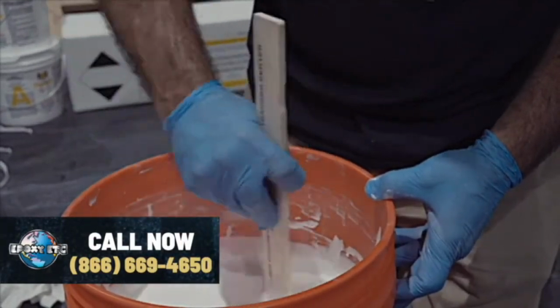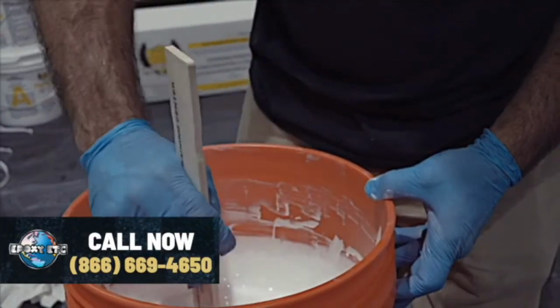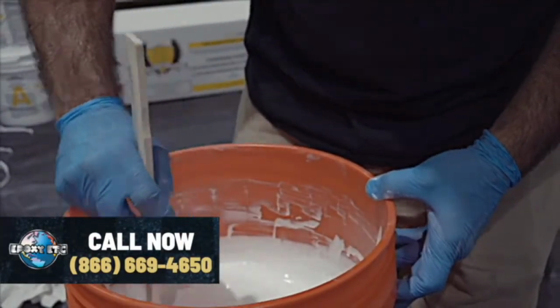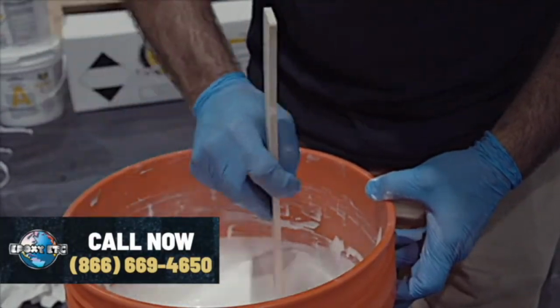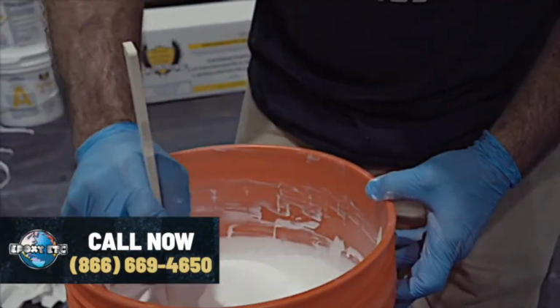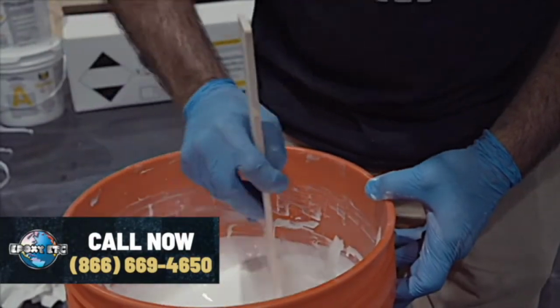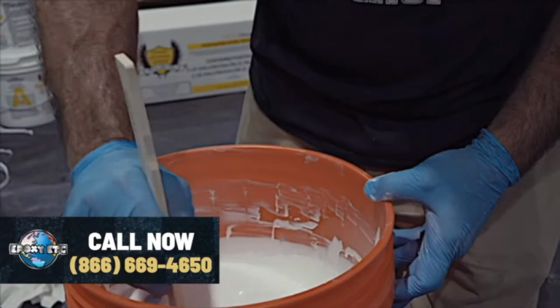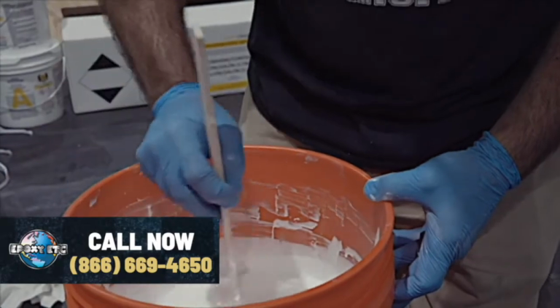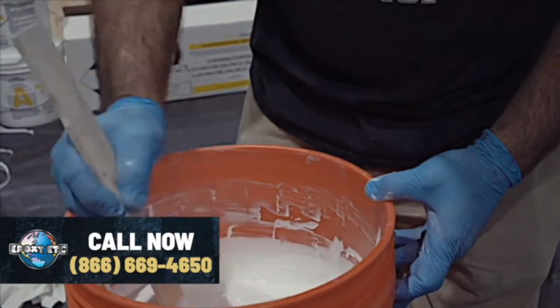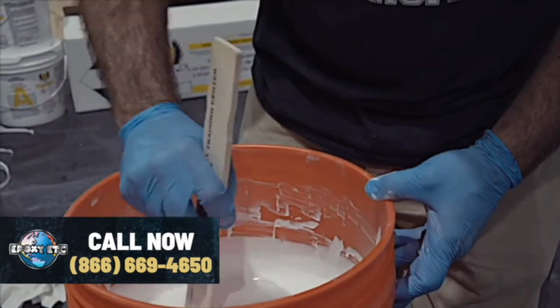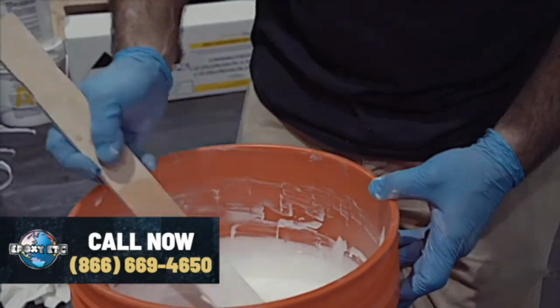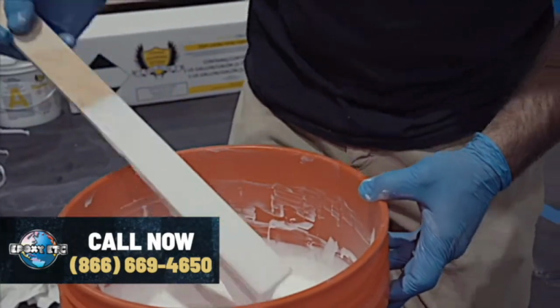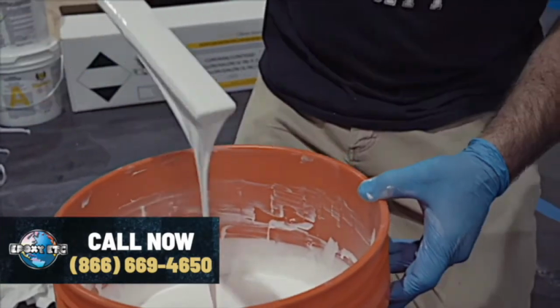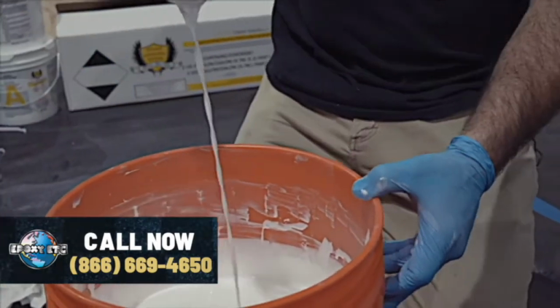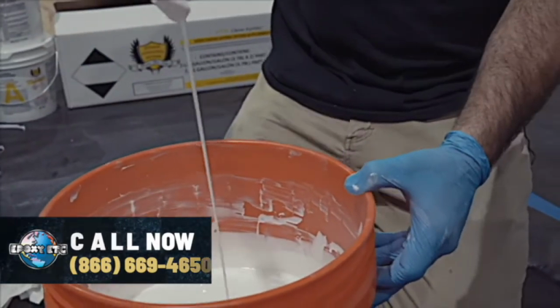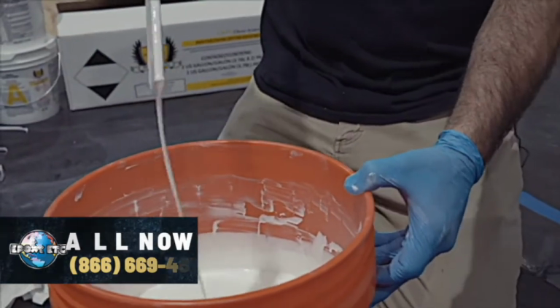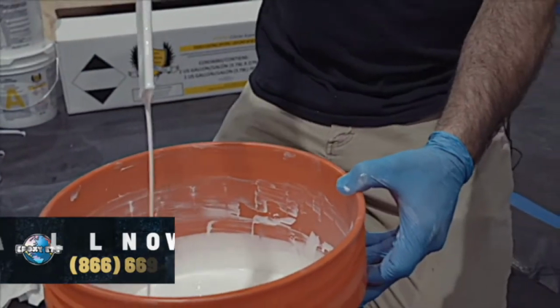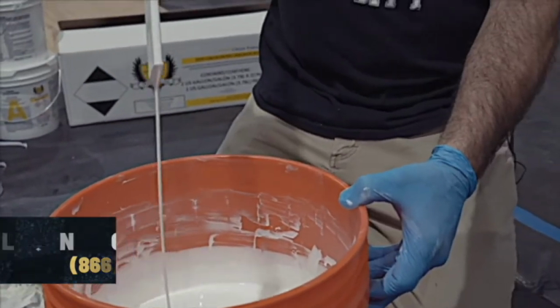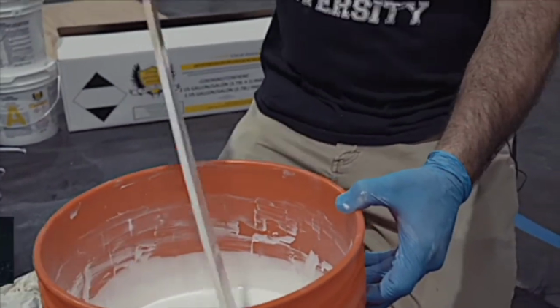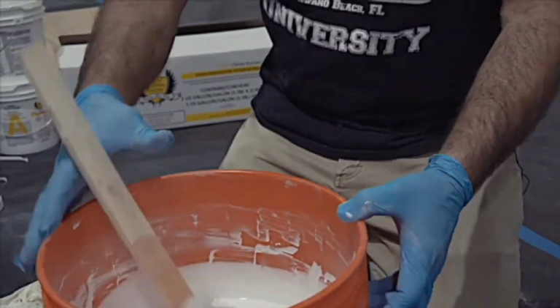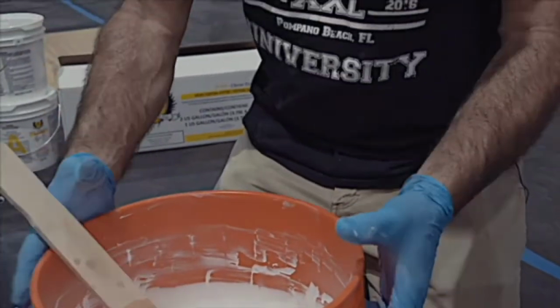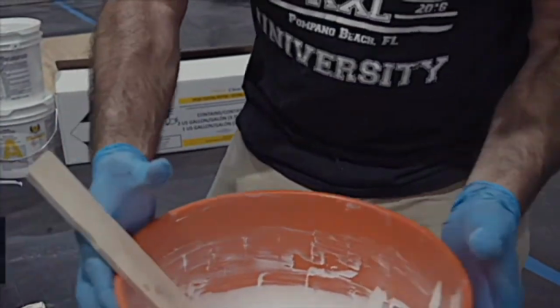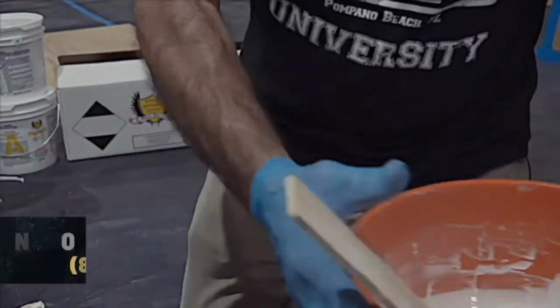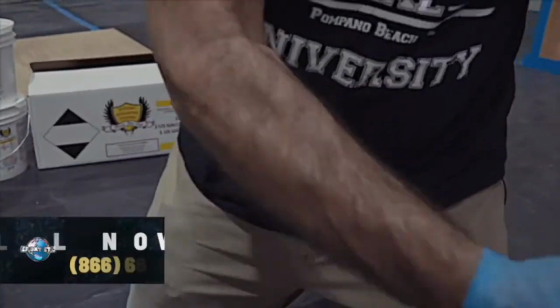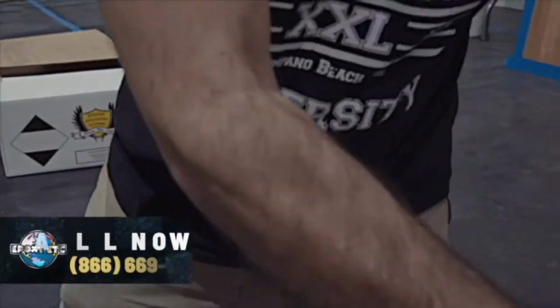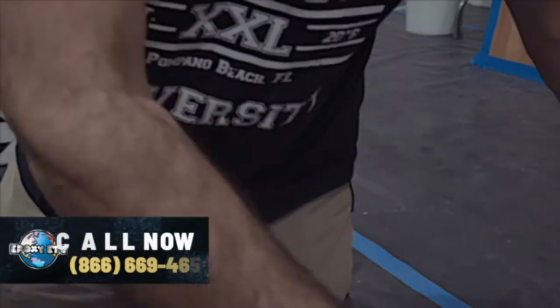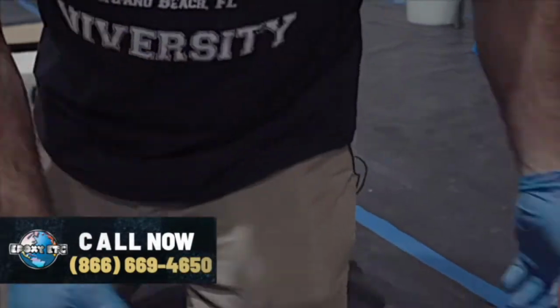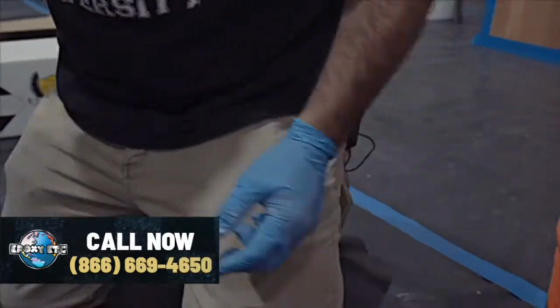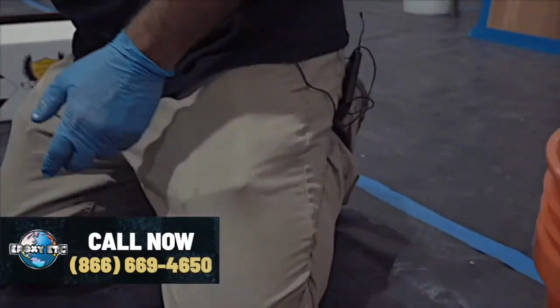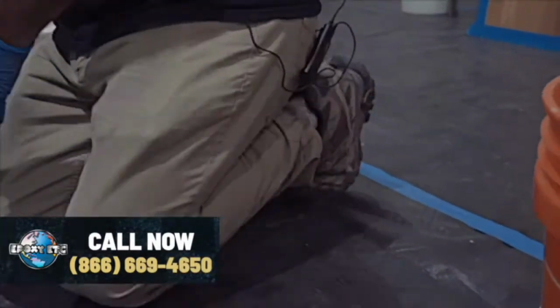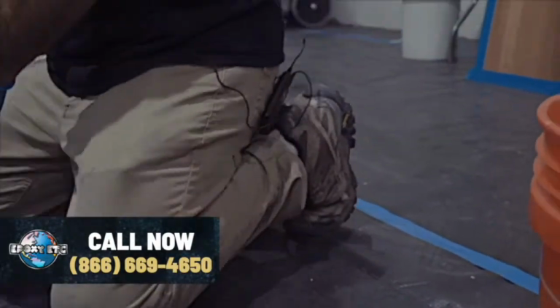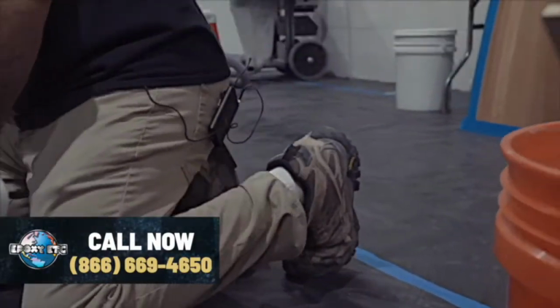We've got about three minutes of mixing time — that's what we're looking for. We've got good liquid consistency. I'm going to put that to the side and get our board set up.